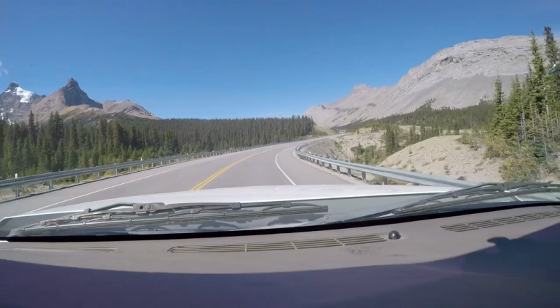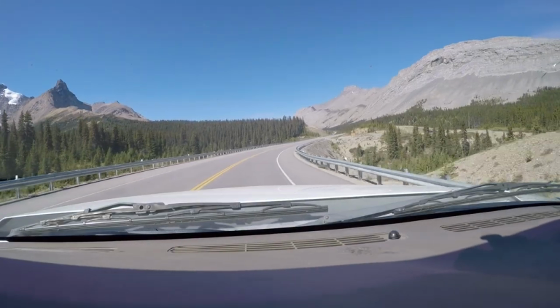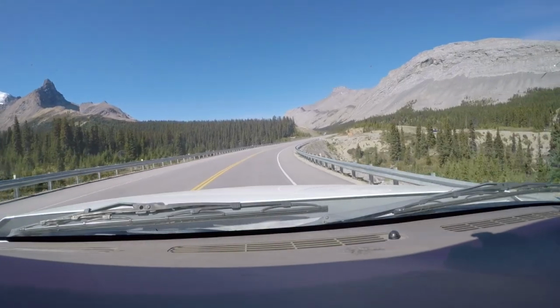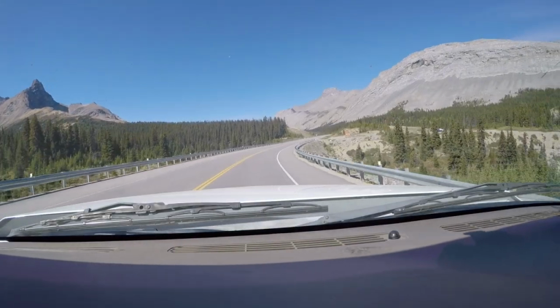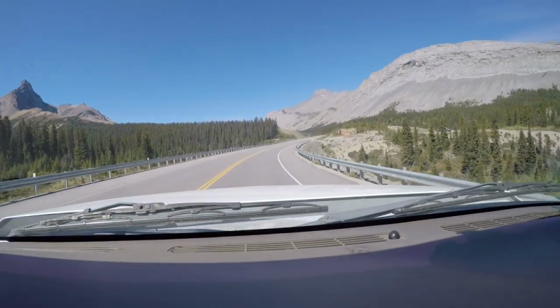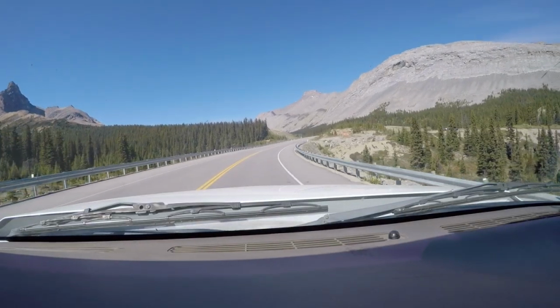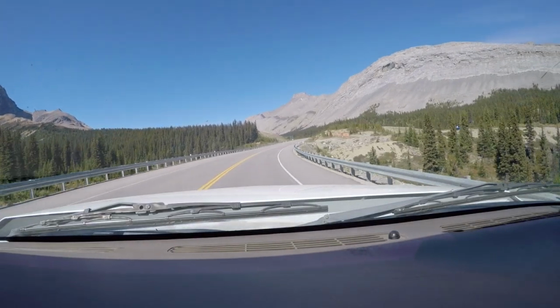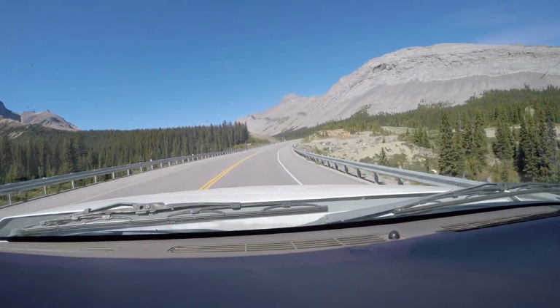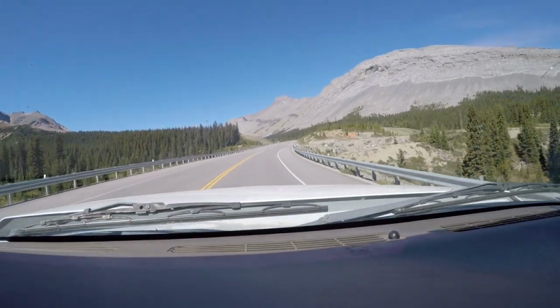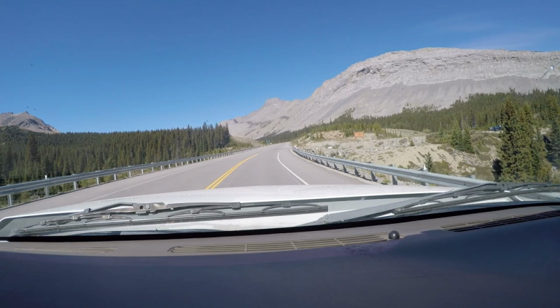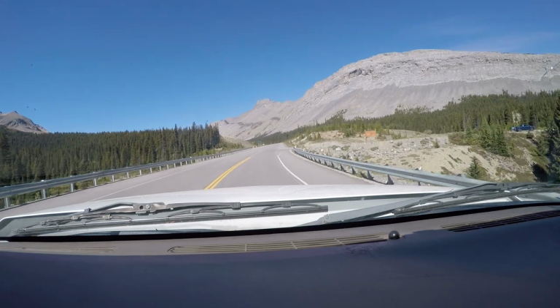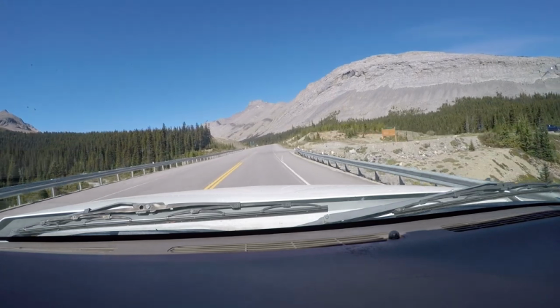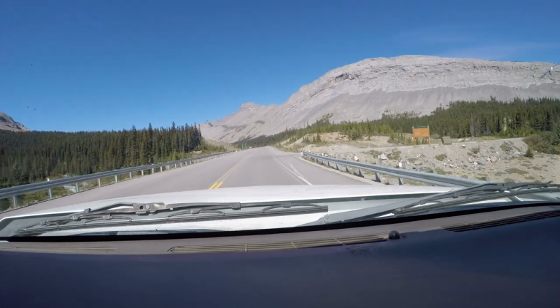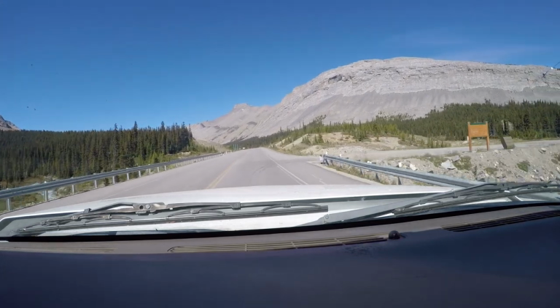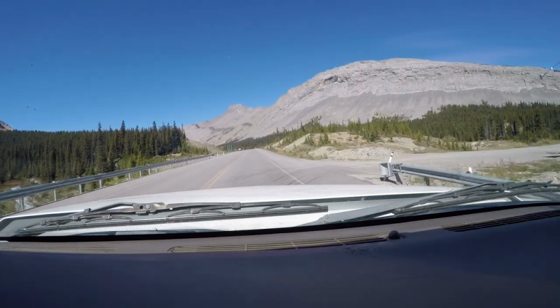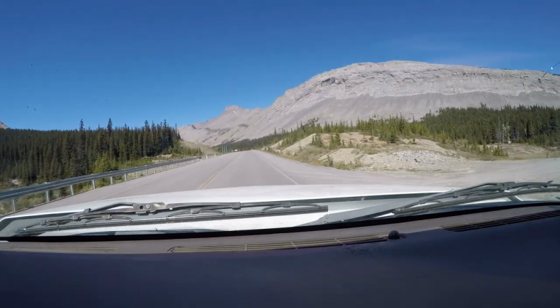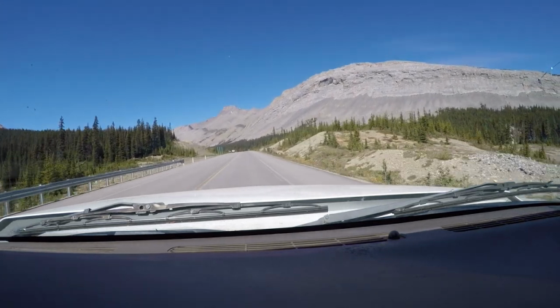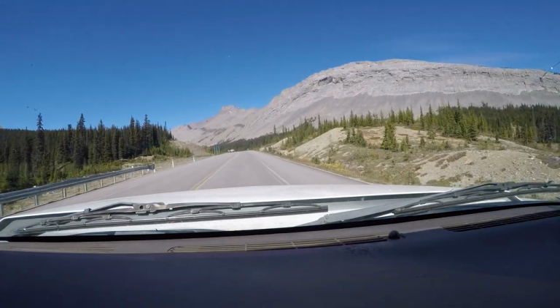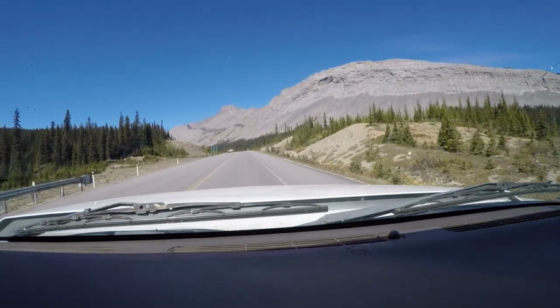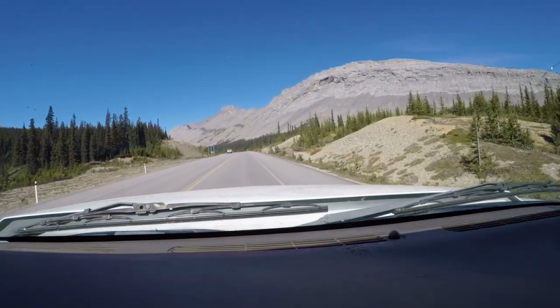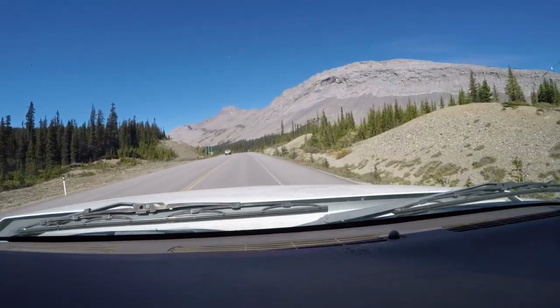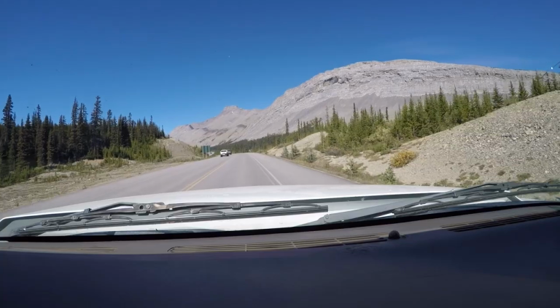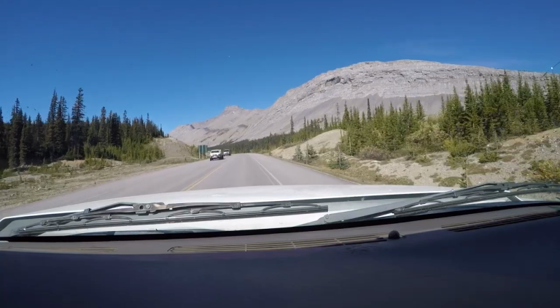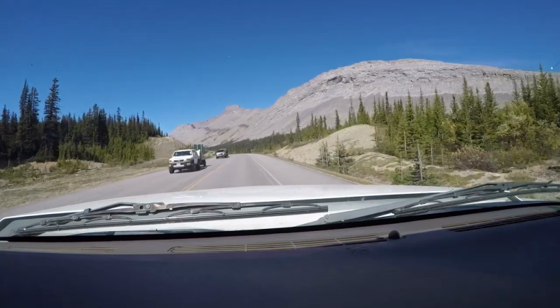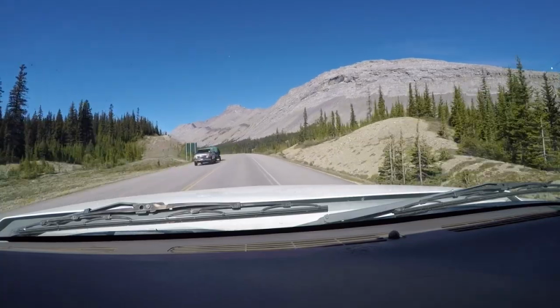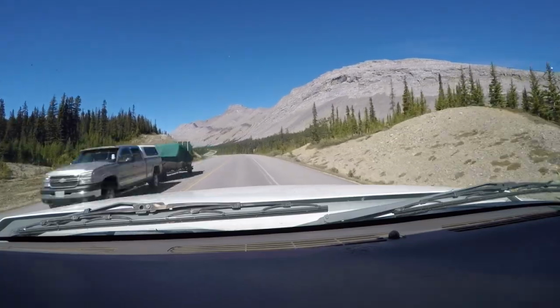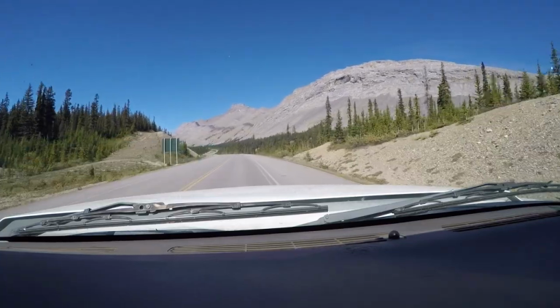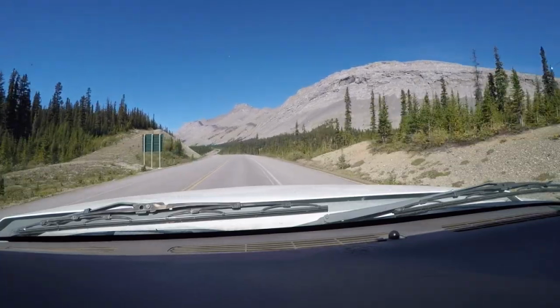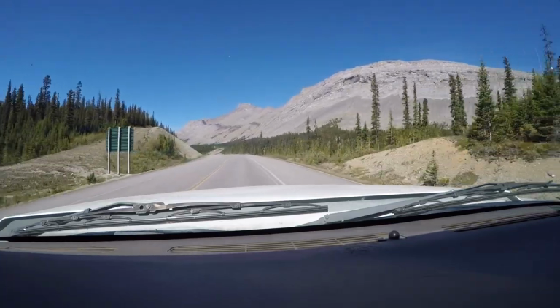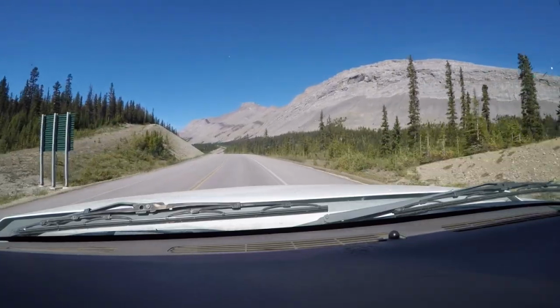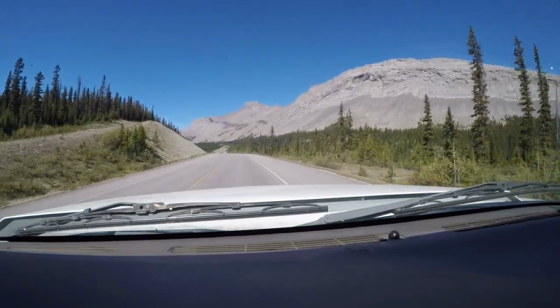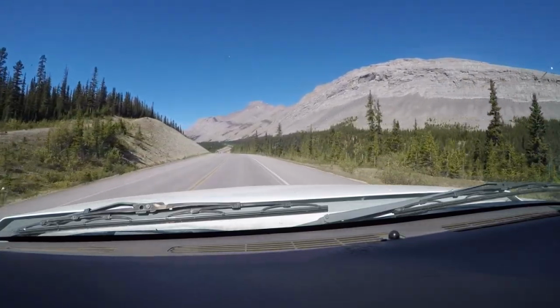This is one of the normal camera shots that we got going up to the Columbia Icefields on the Columbia Icefield Parkway. We'll show you a little bit of it here, but we're getting up near the top.